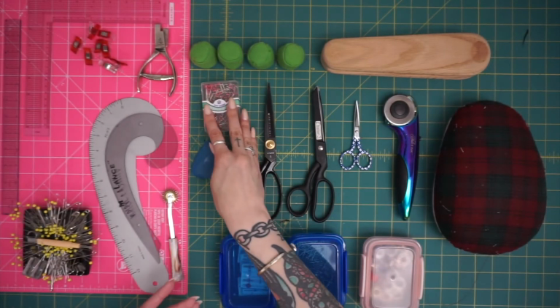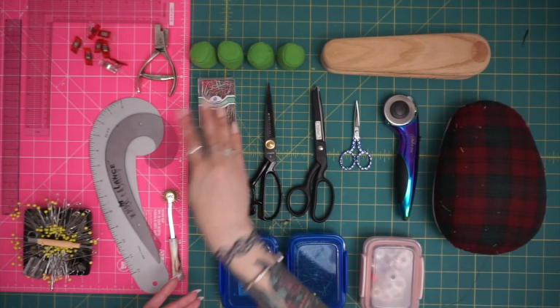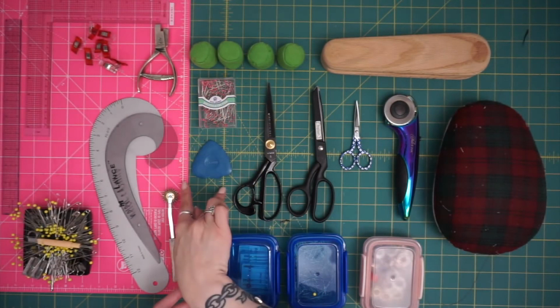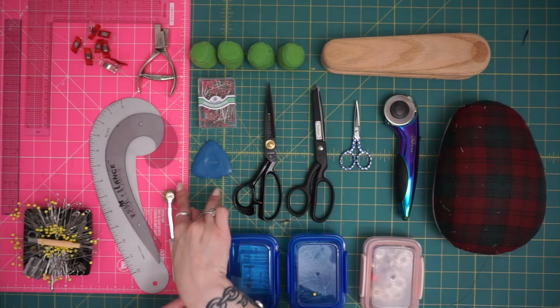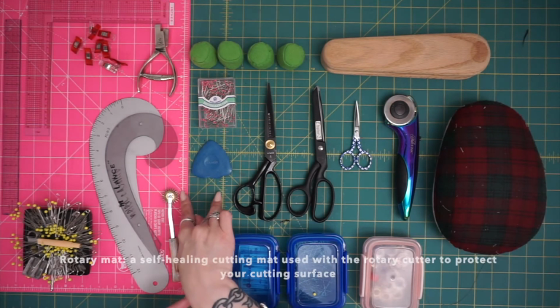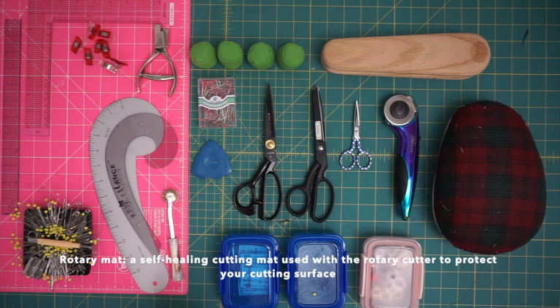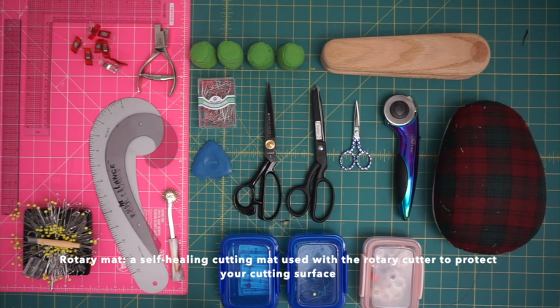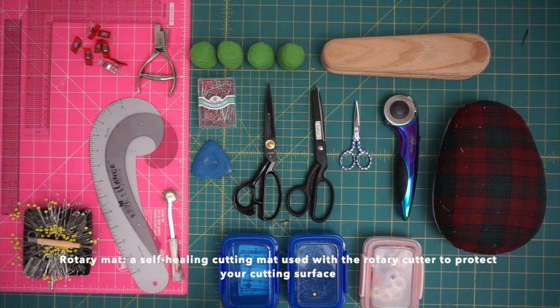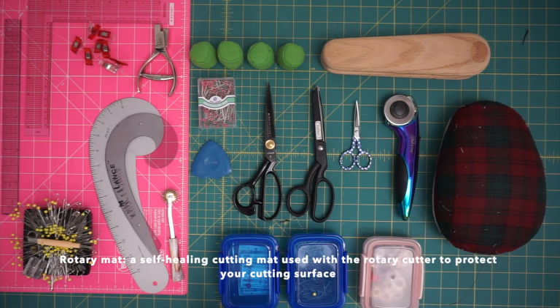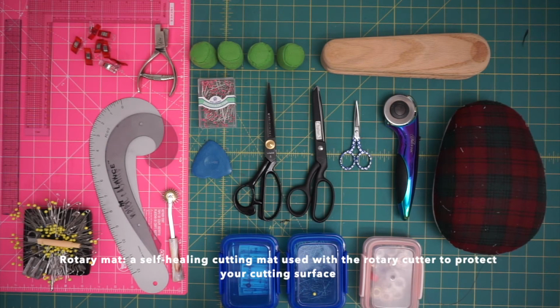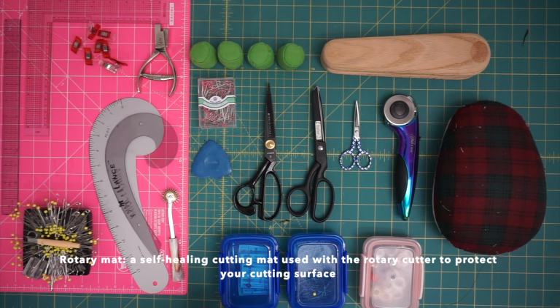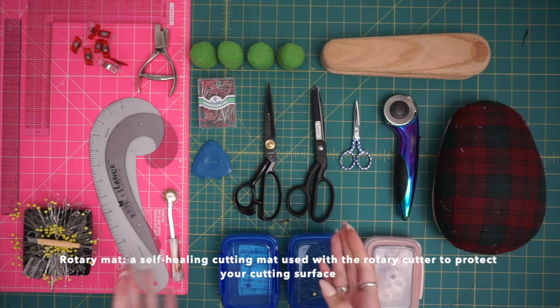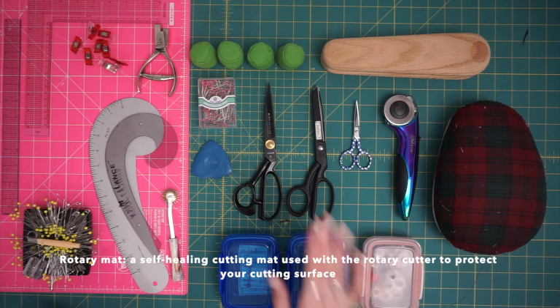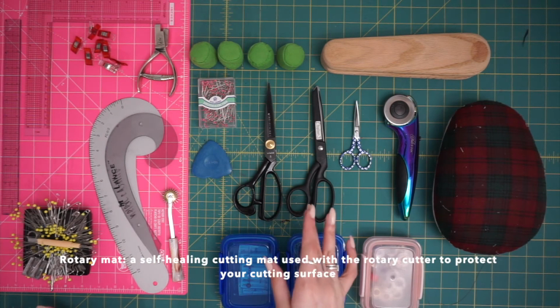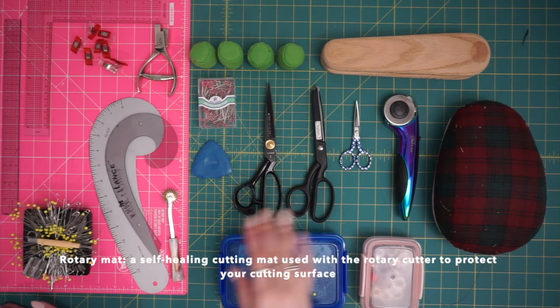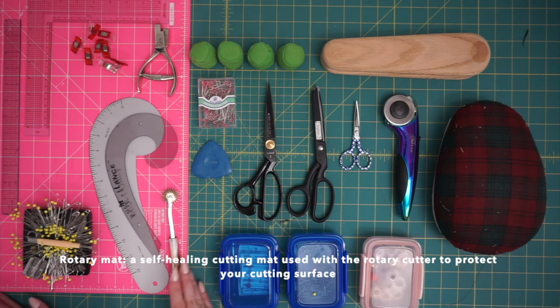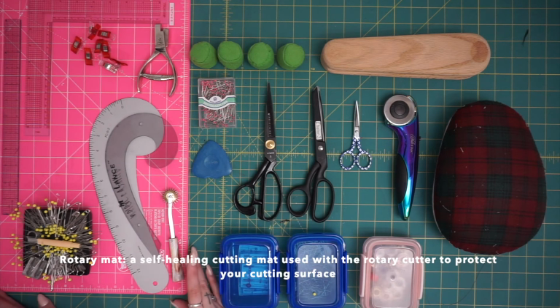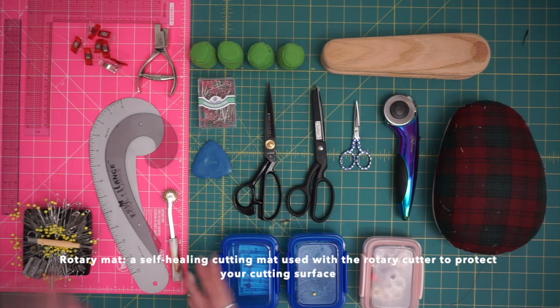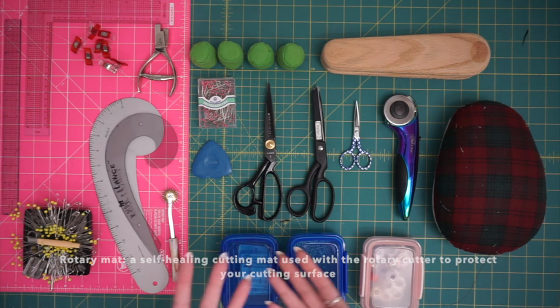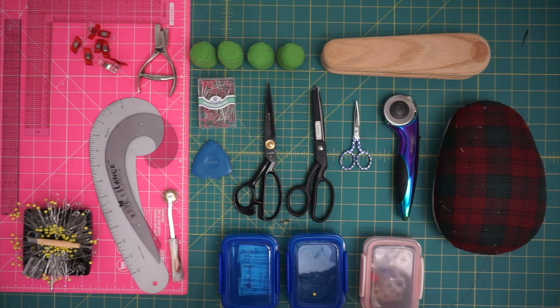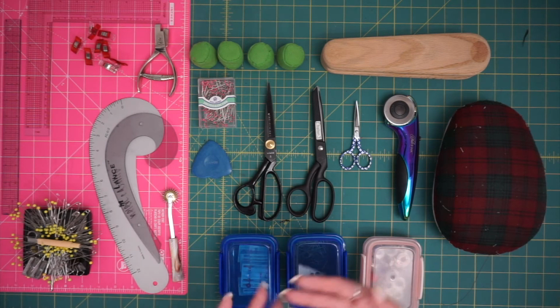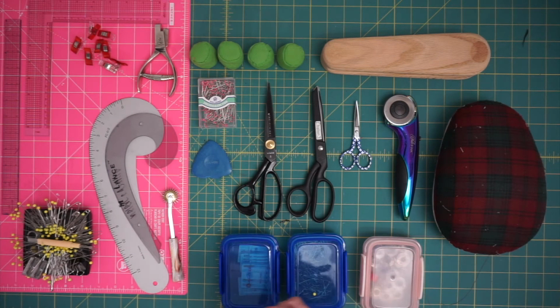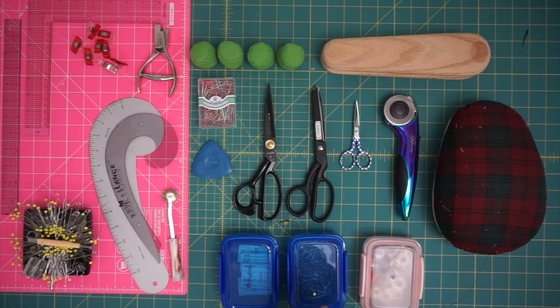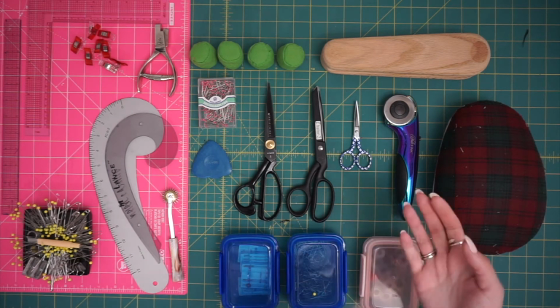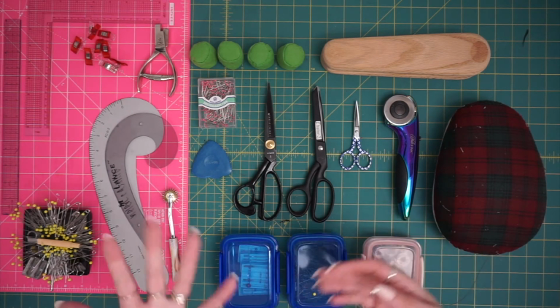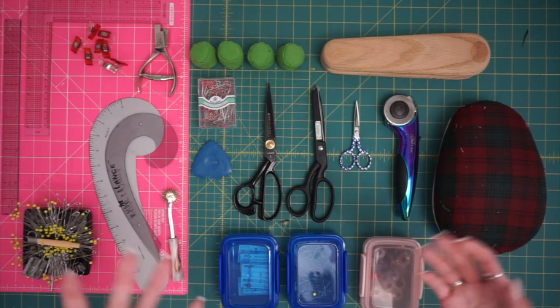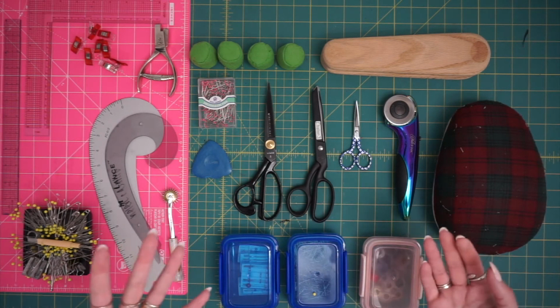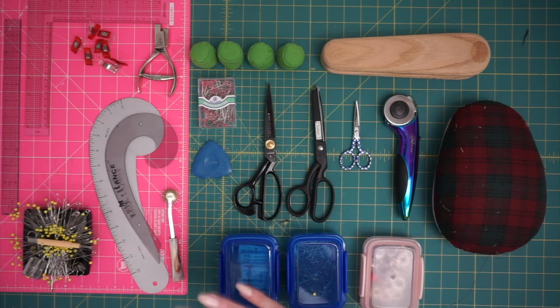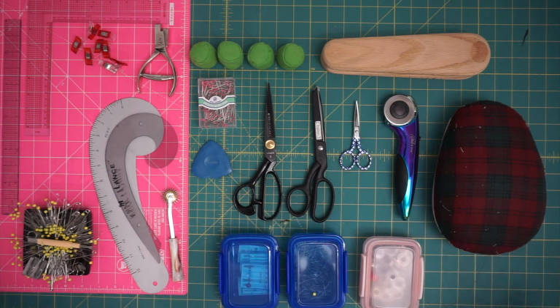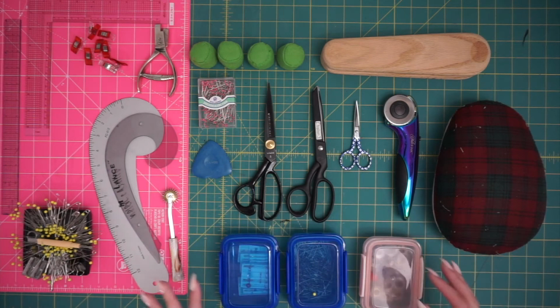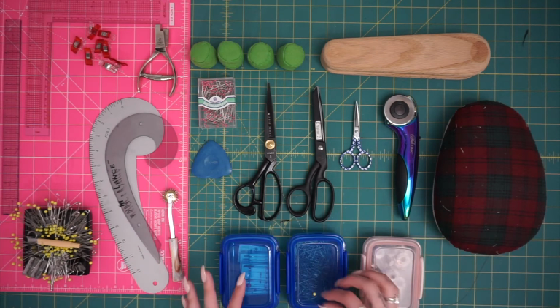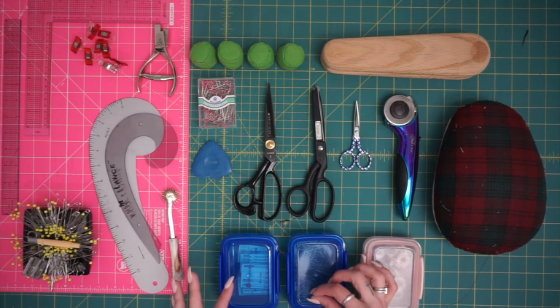I've also got my two cutting mats here. The great part about these Olfa mats is that they are self-healing, so when you're cutting on them you don't have to worry that you've damaged them — you're golden.